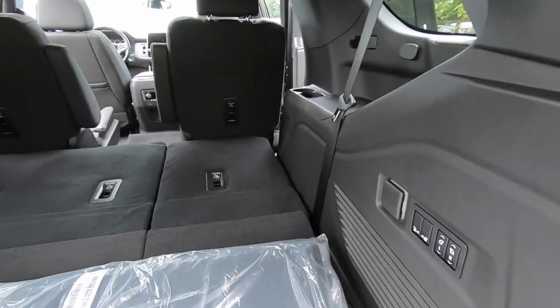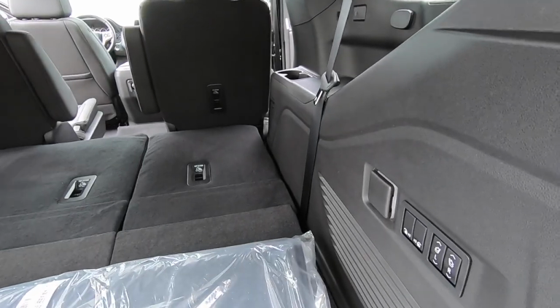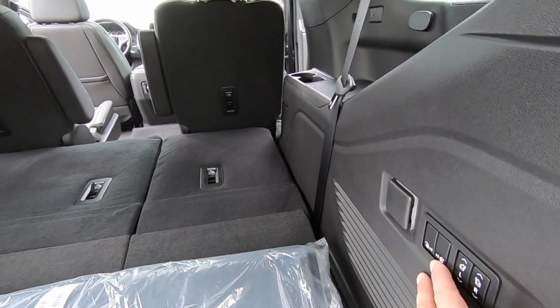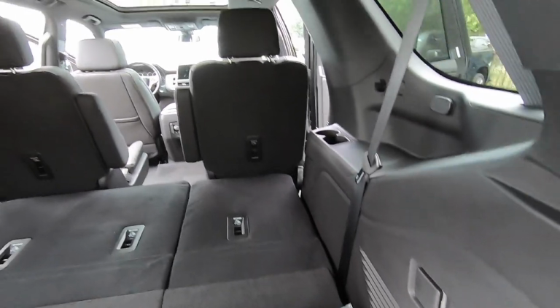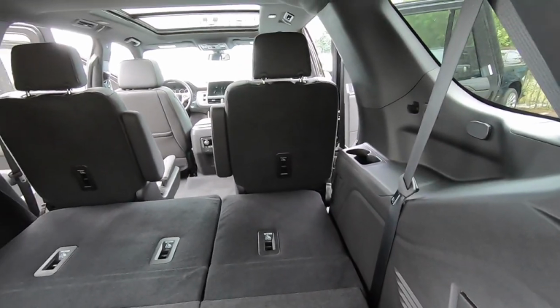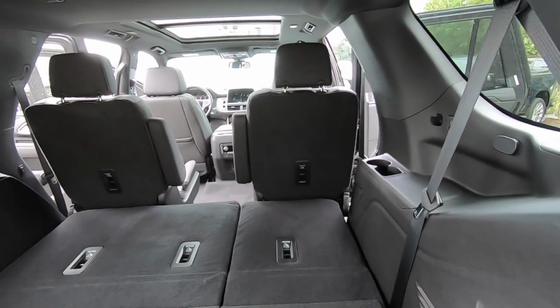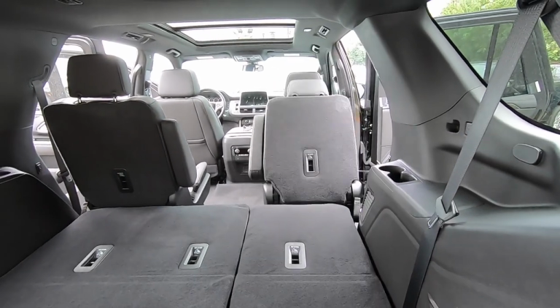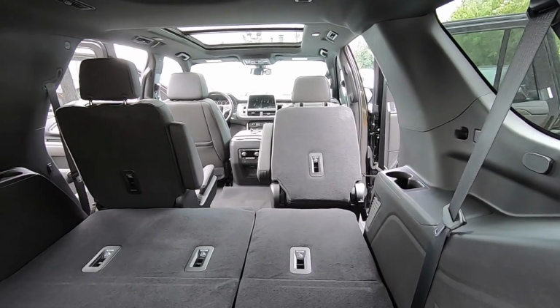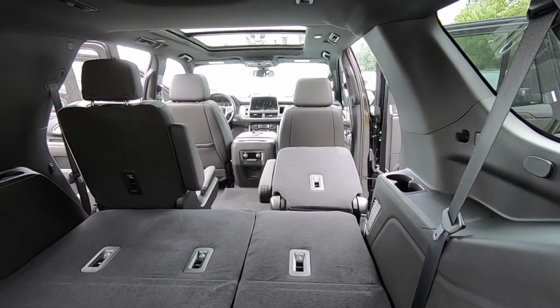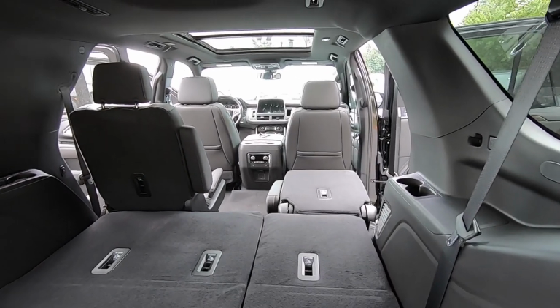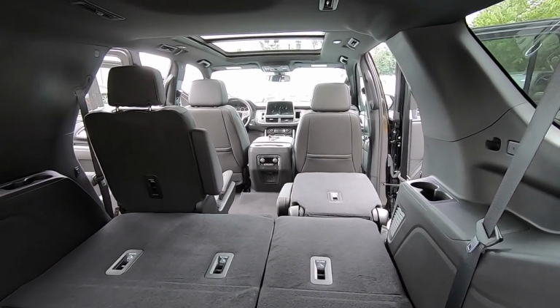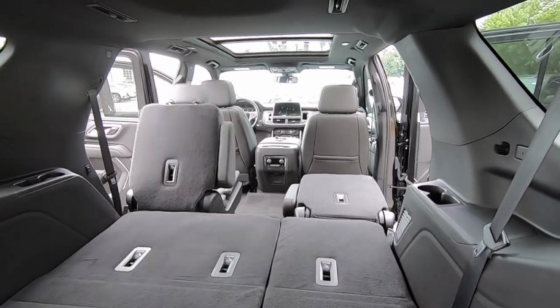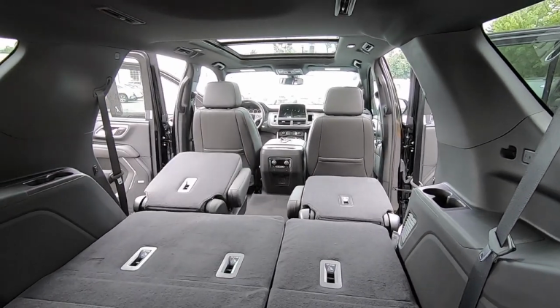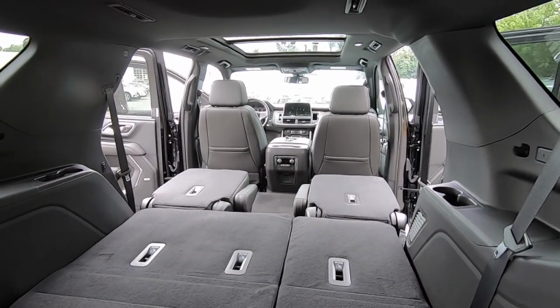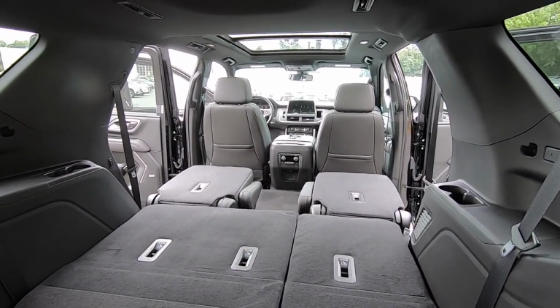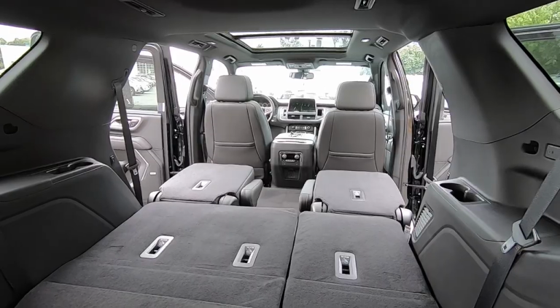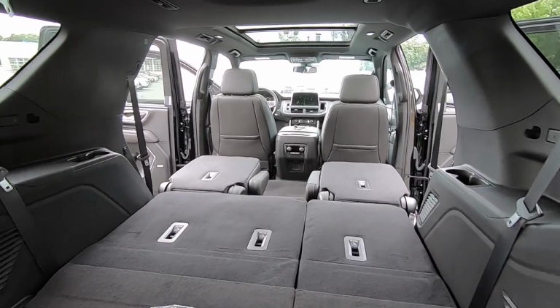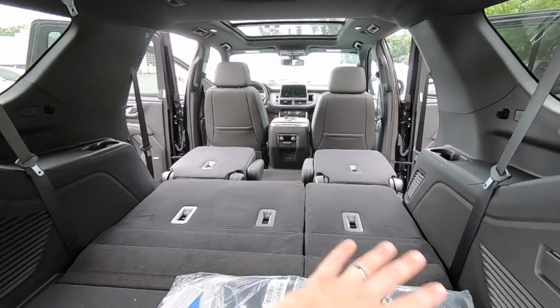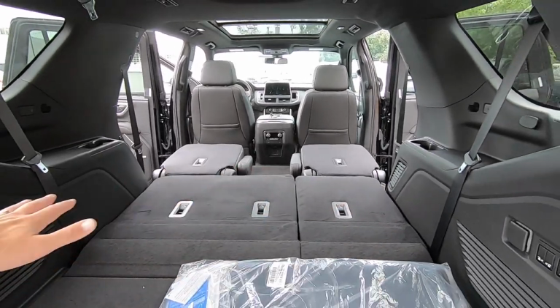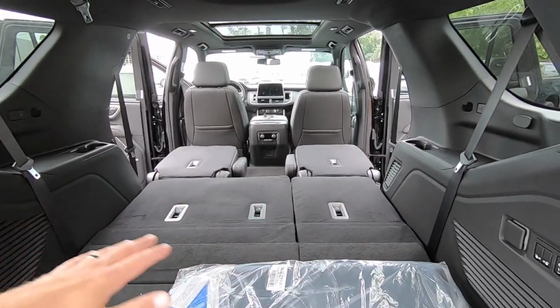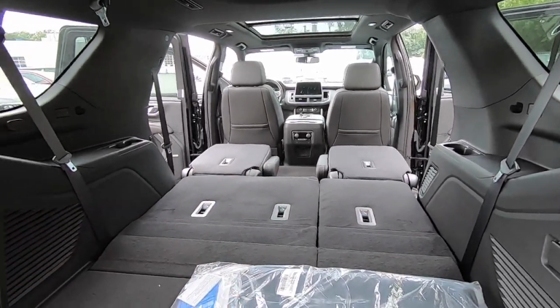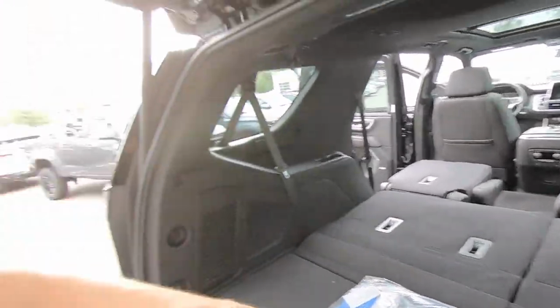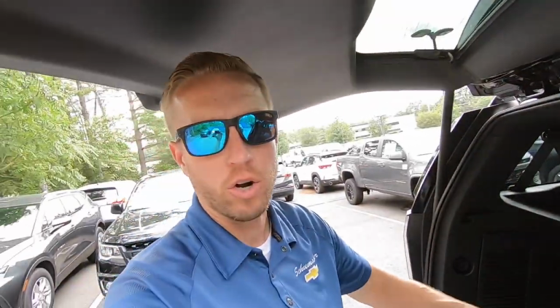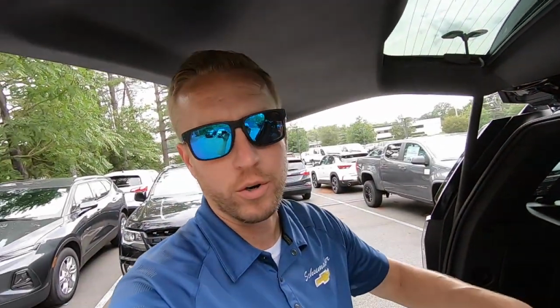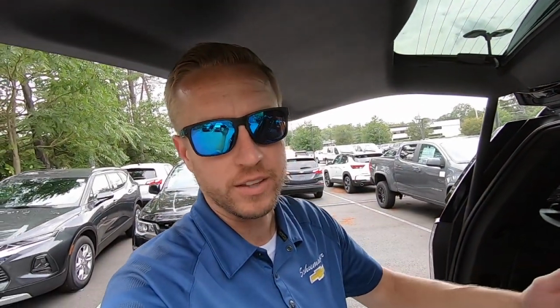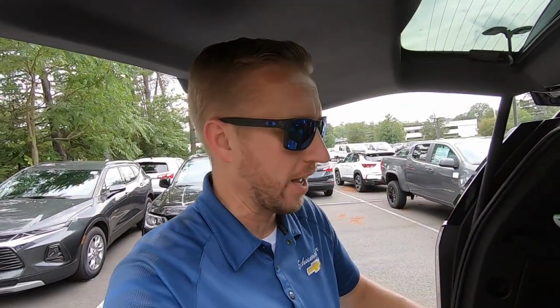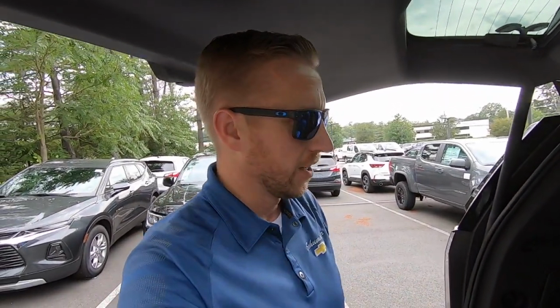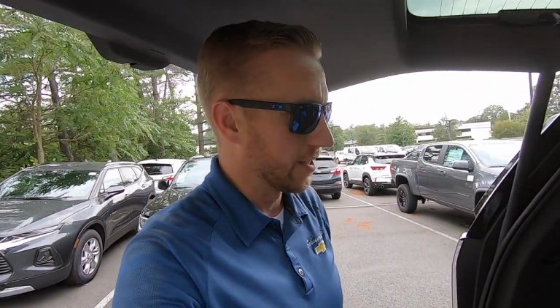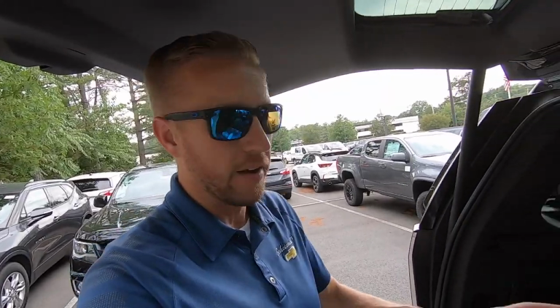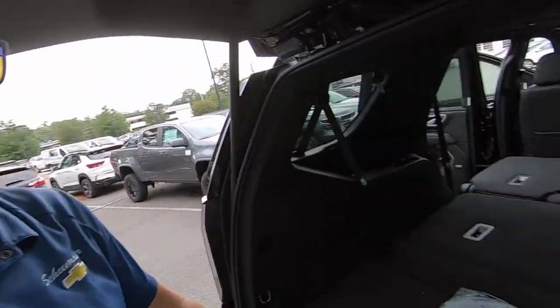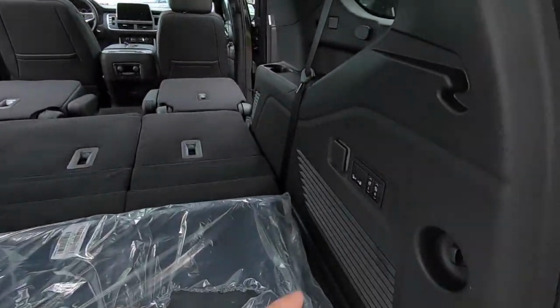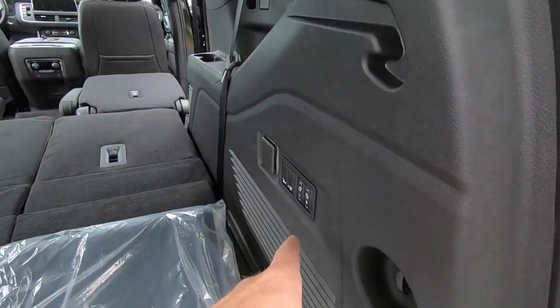To fold down the second row, same thing — we can just press the right button, press the left button, and both of those seats are going to fall down flat. Now you have a nice flat load floor if you're moving any kind of cargo or anything like that. It's nice having these buttons here in the back.